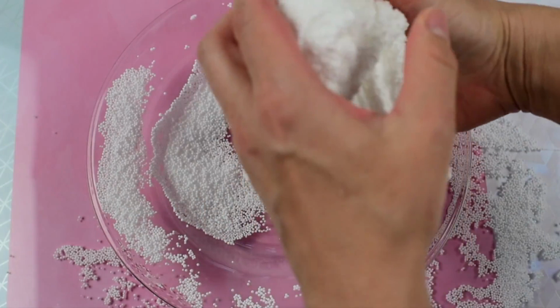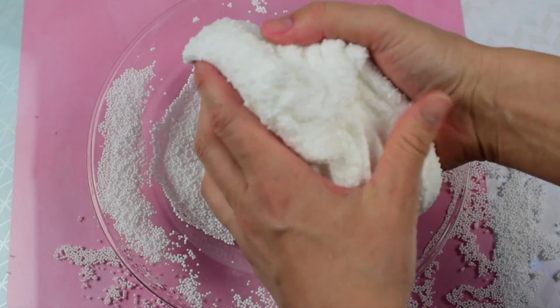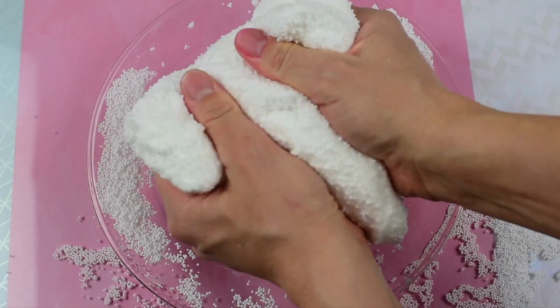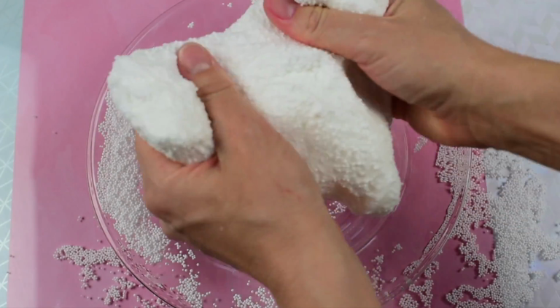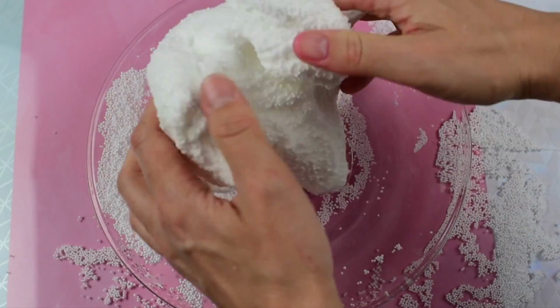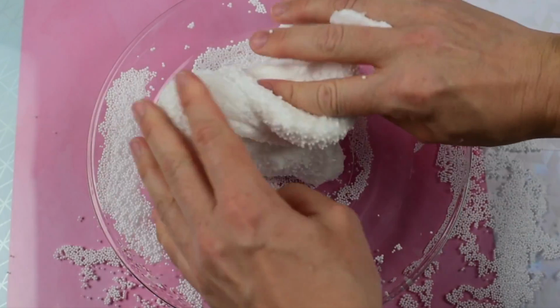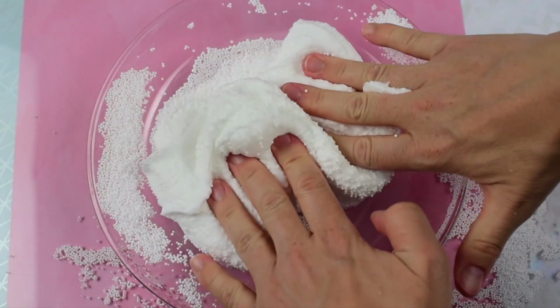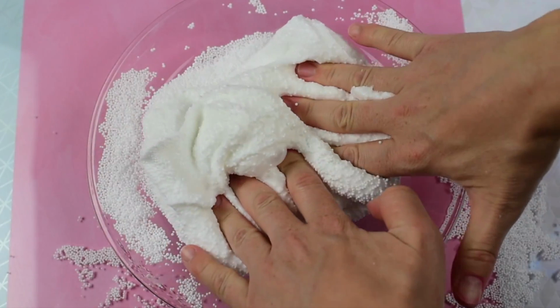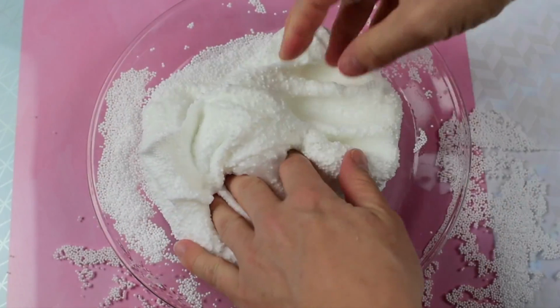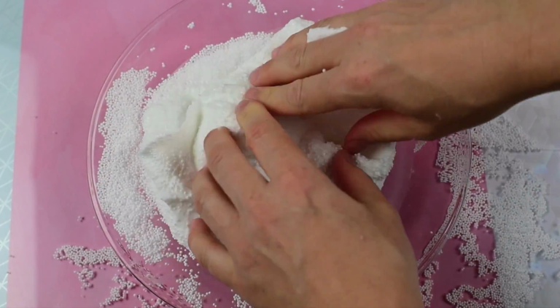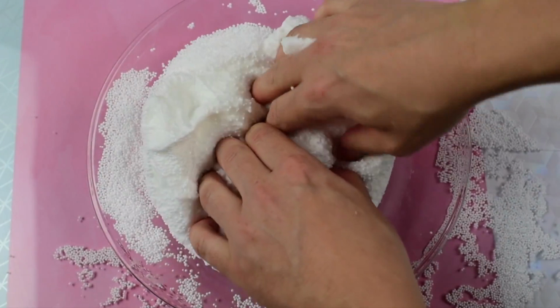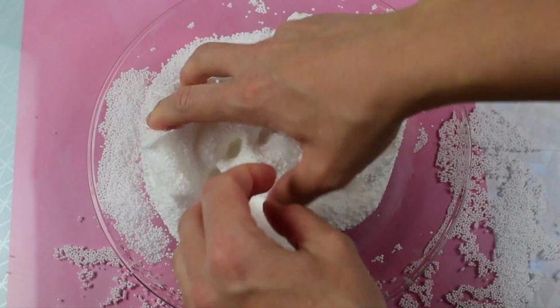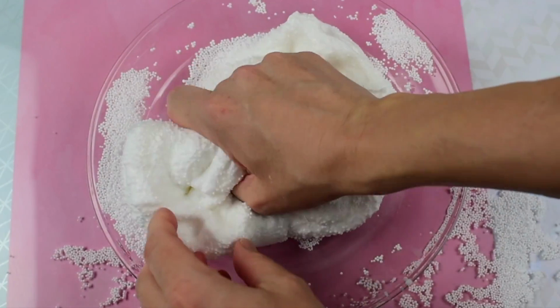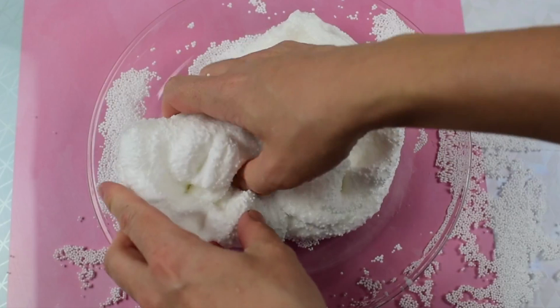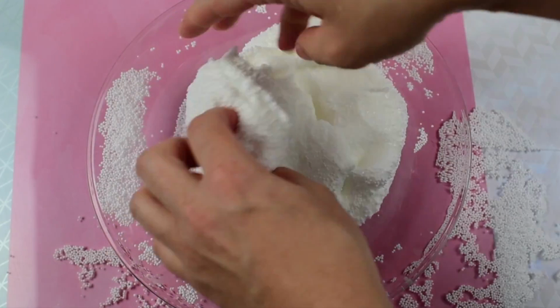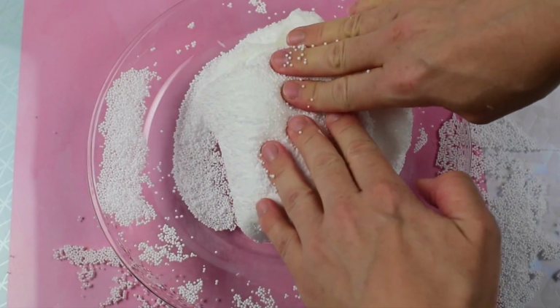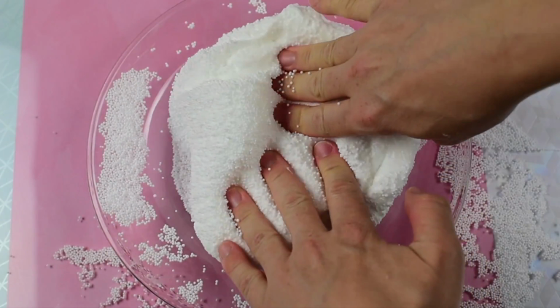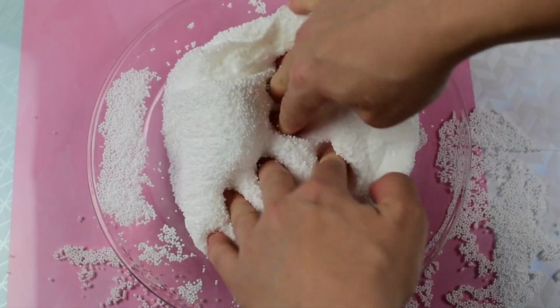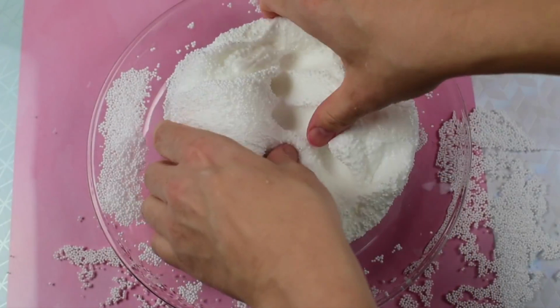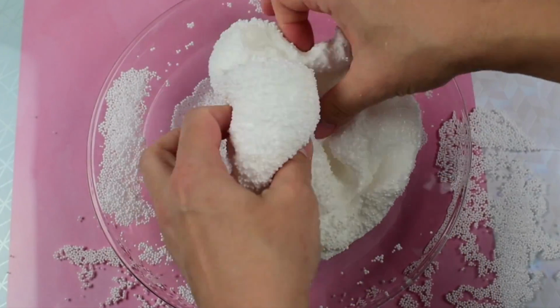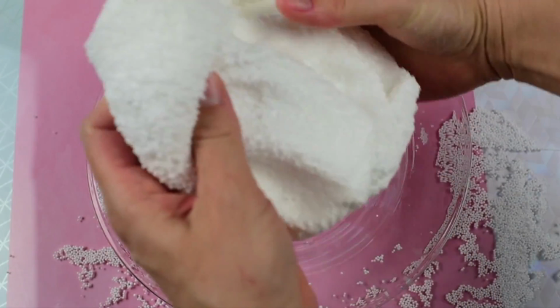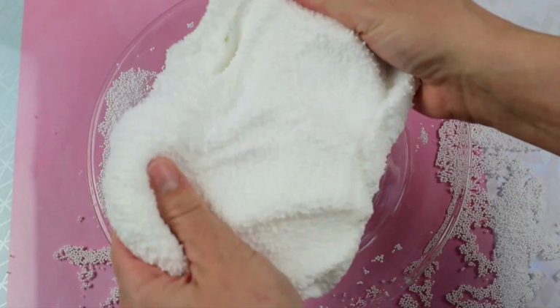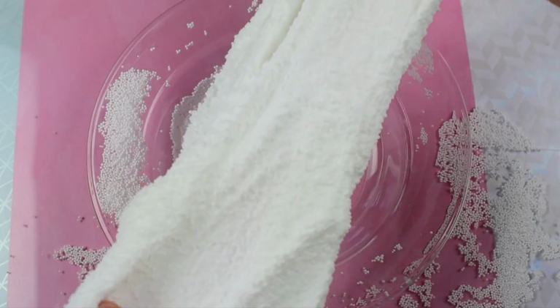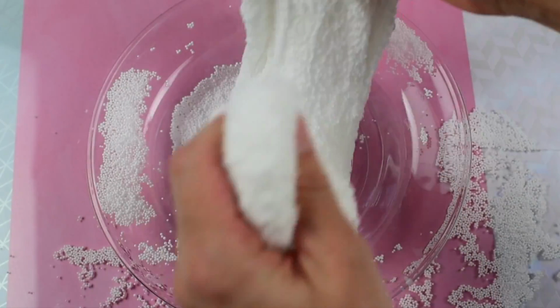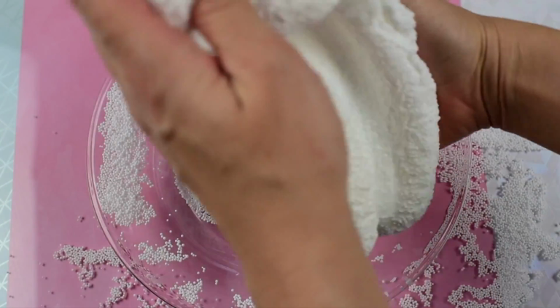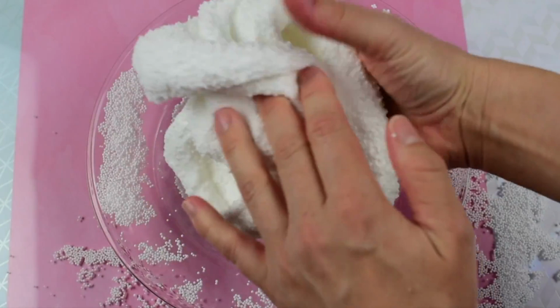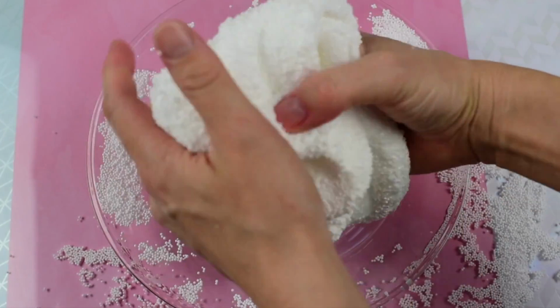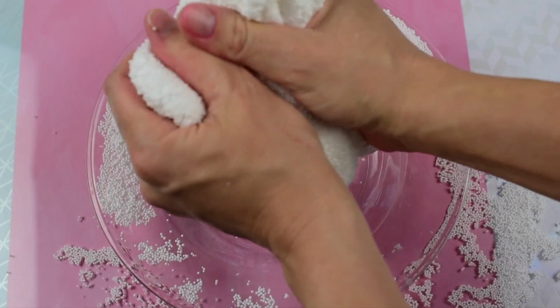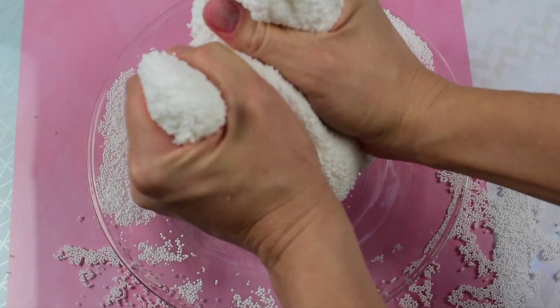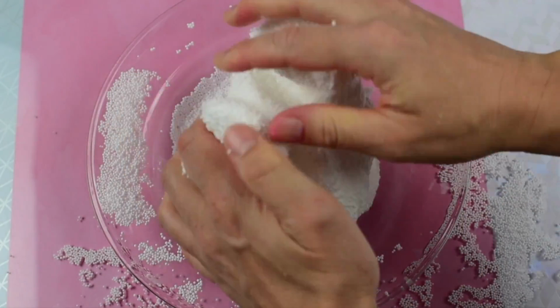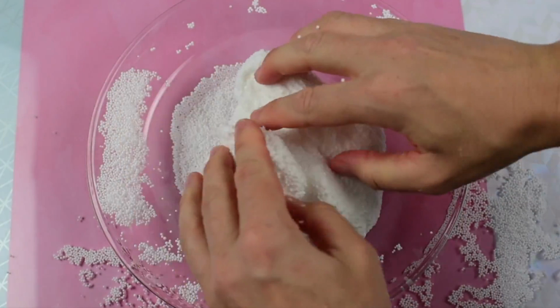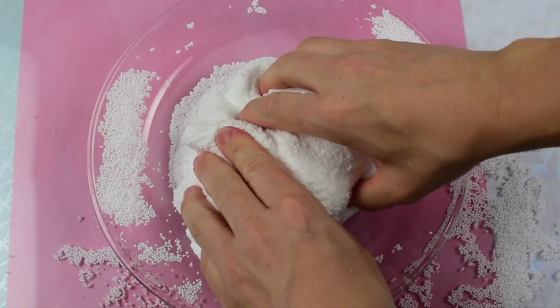Now you can add as much or as little as you want. The more you add, the stiffer your slime will be. The less you add, the stretchier it will be.